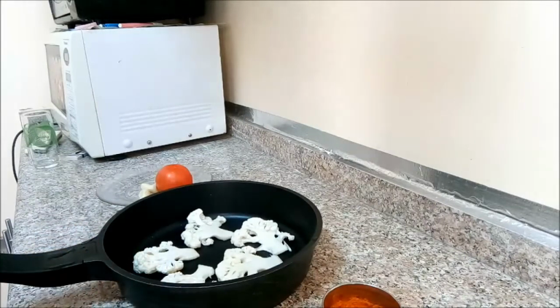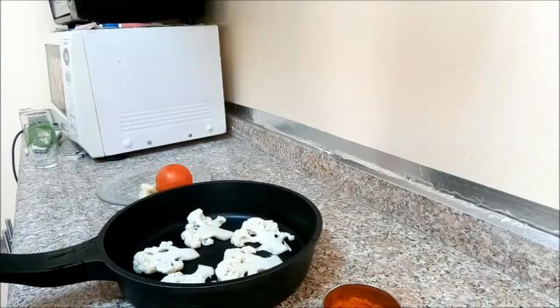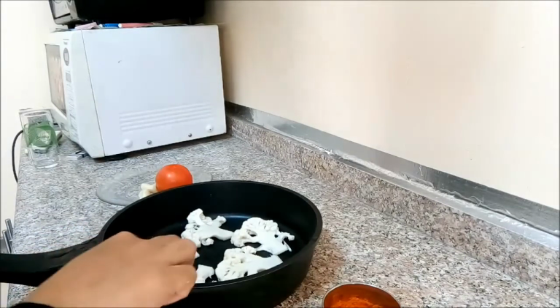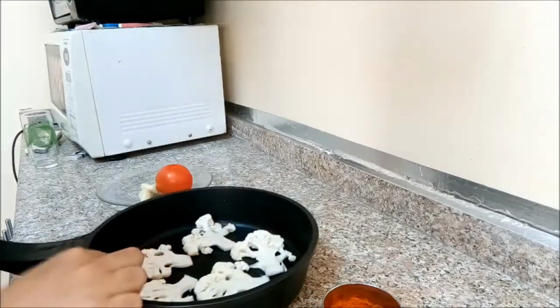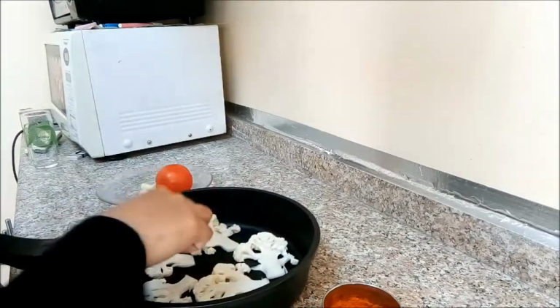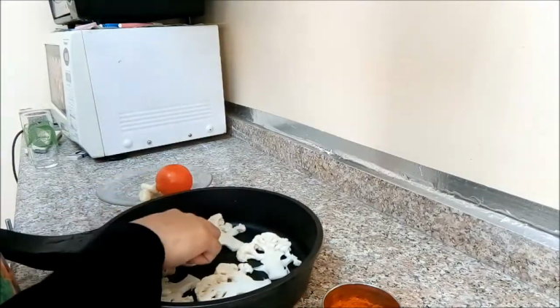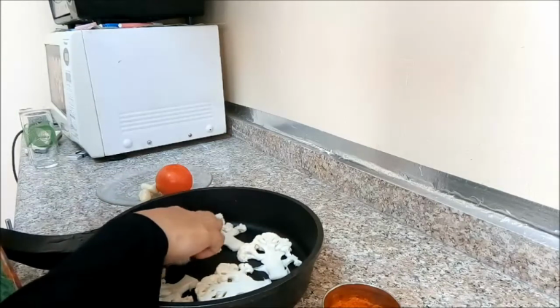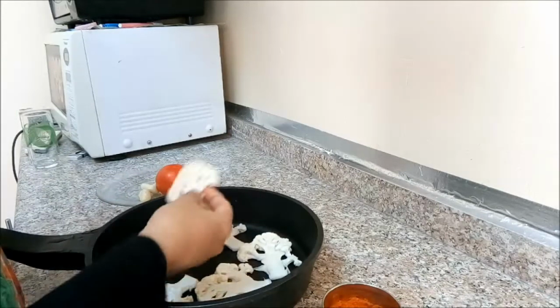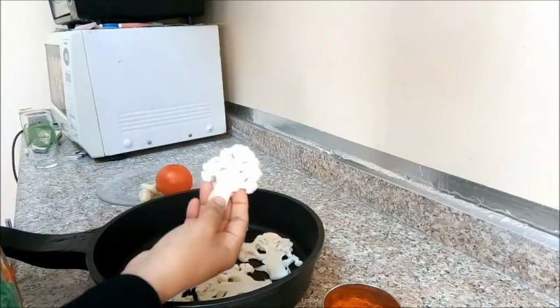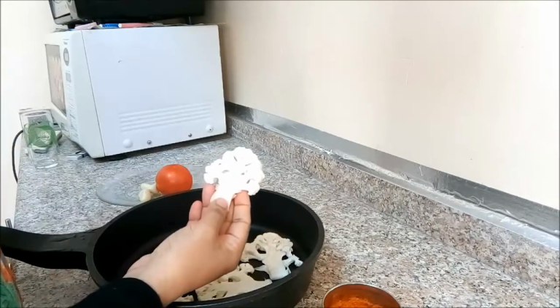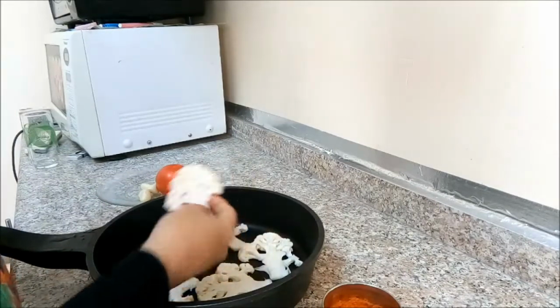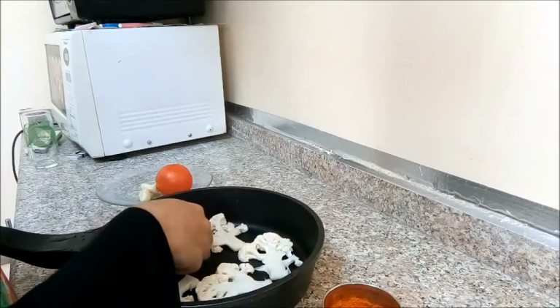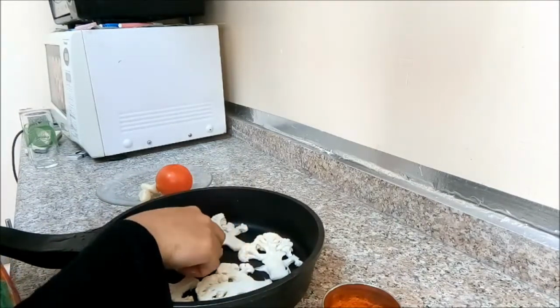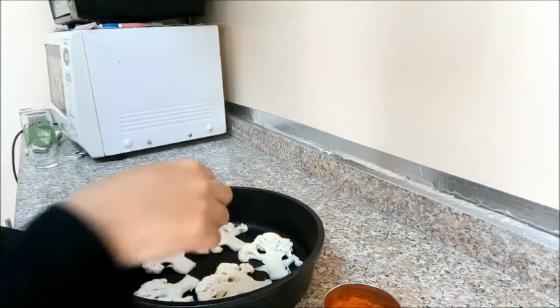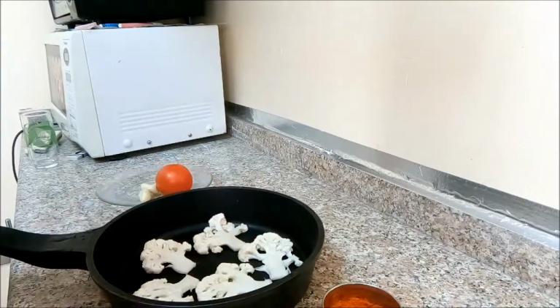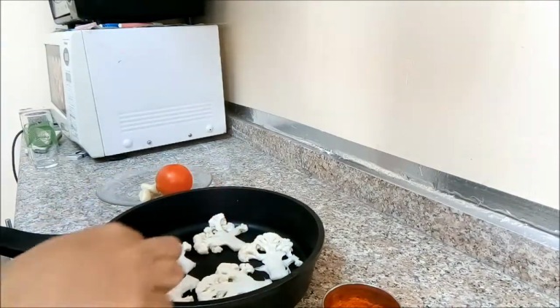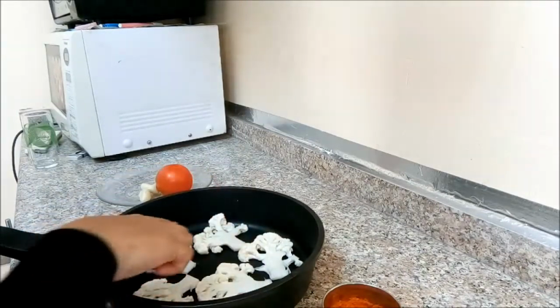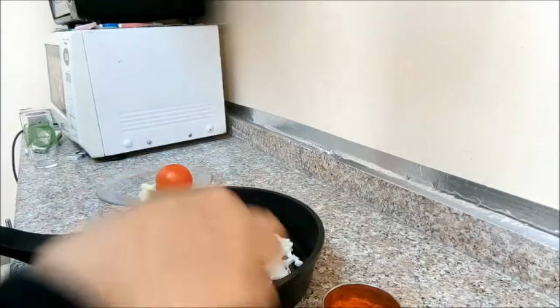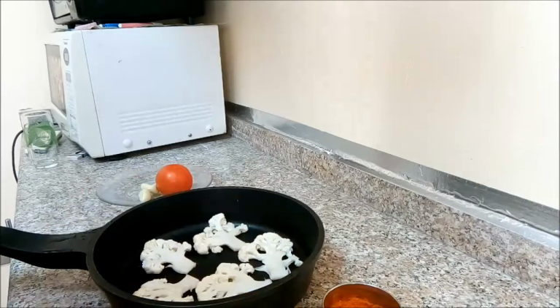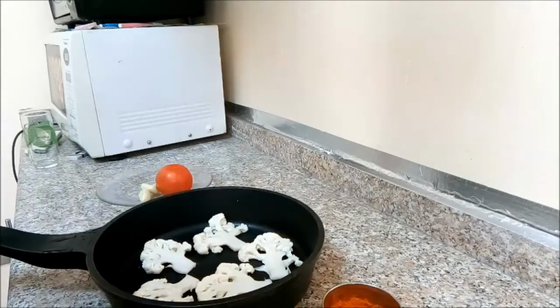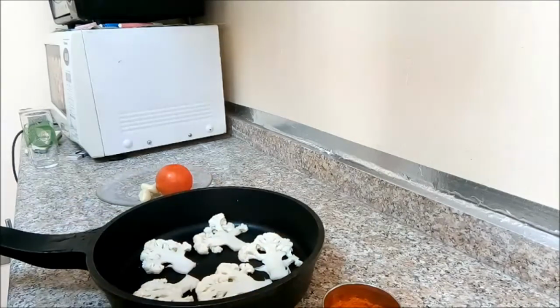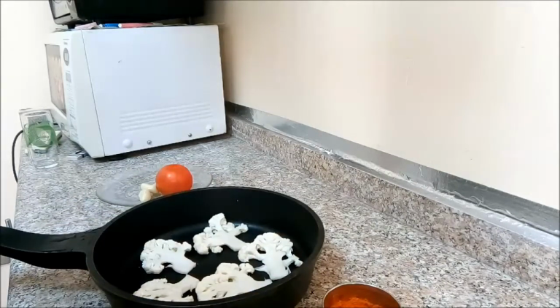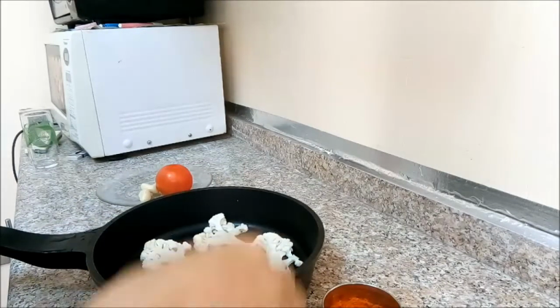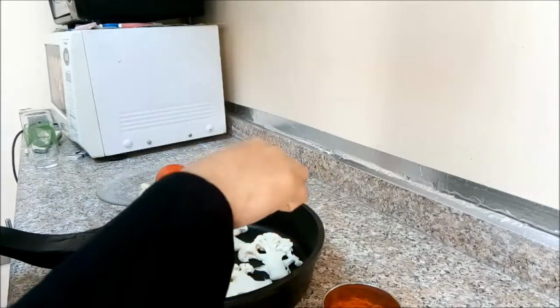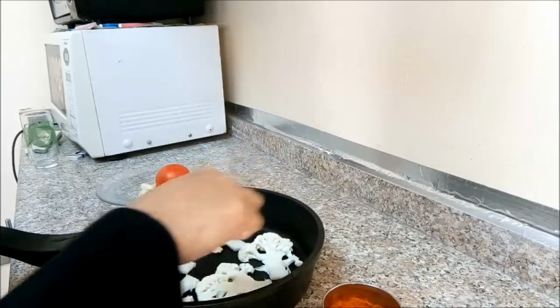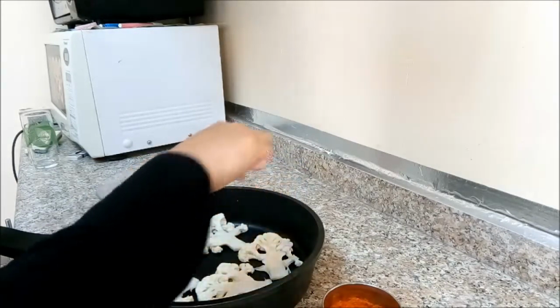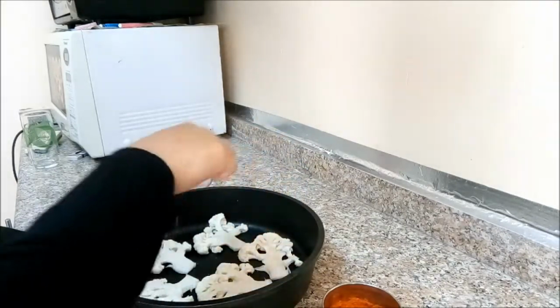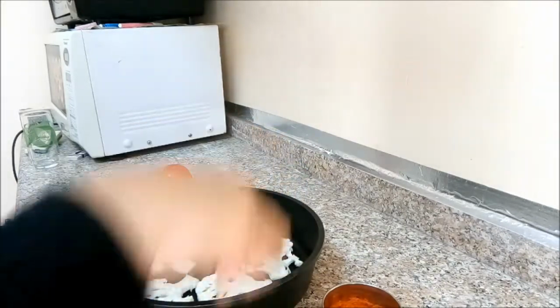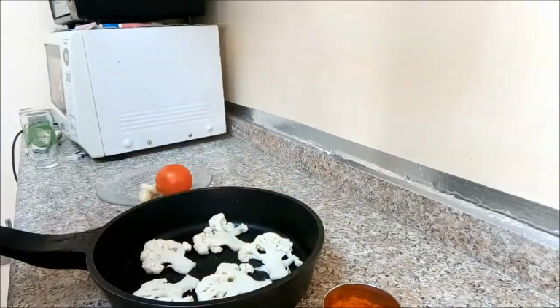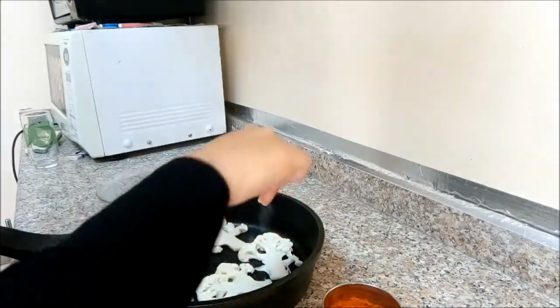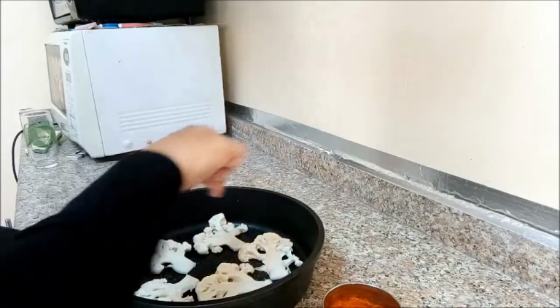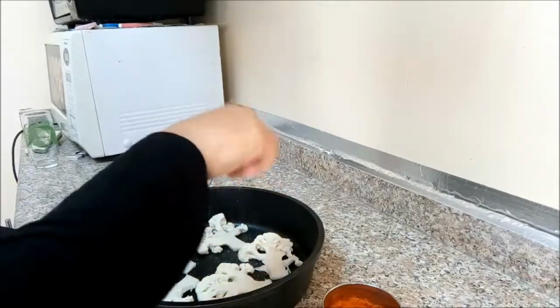I want to cut the cauliflower to get the color. Put it a little bit, then we will show you how it is done.